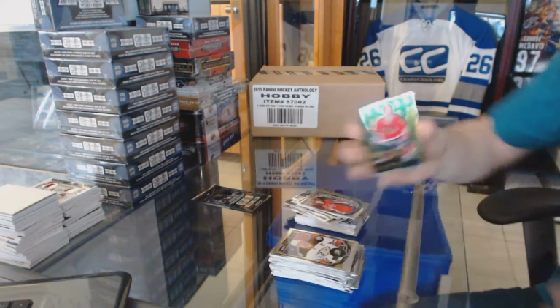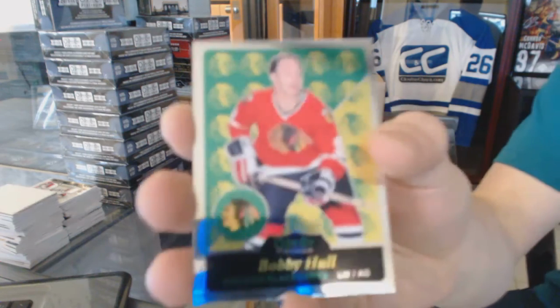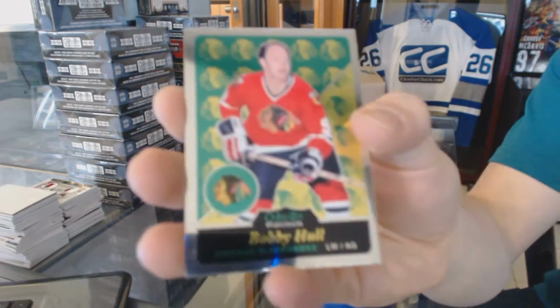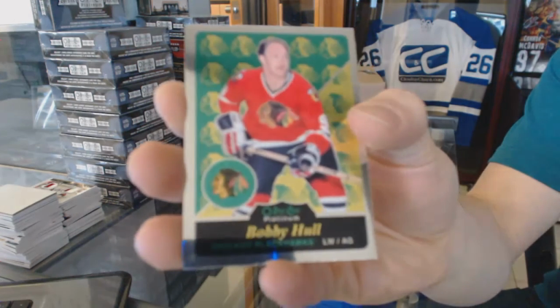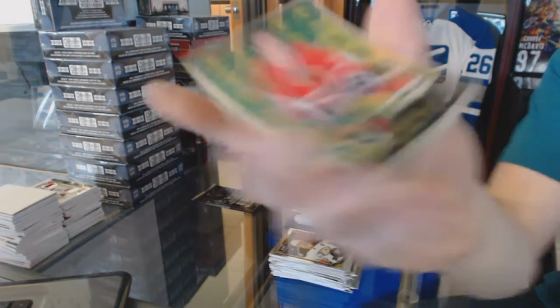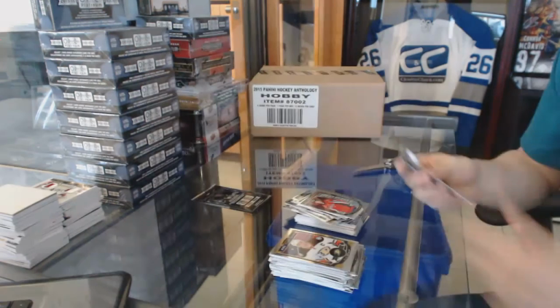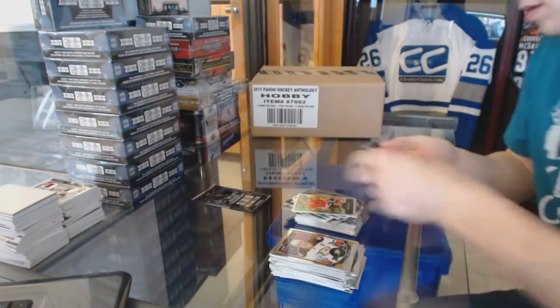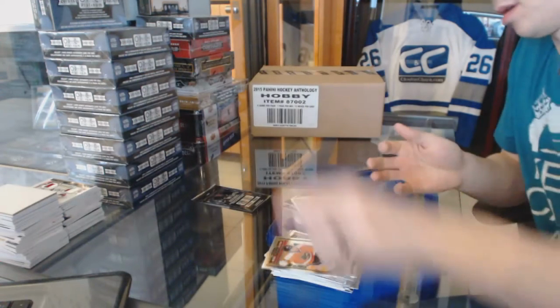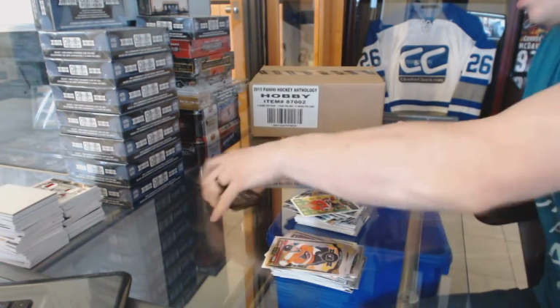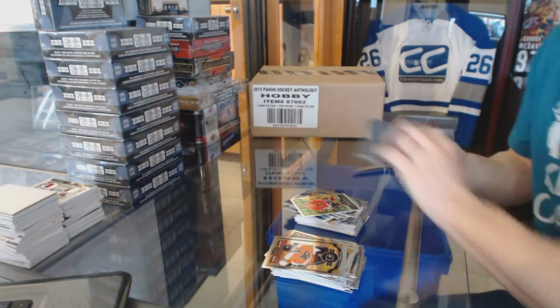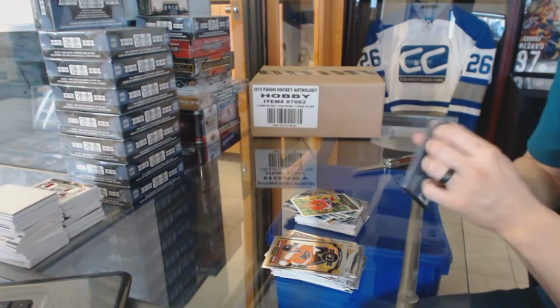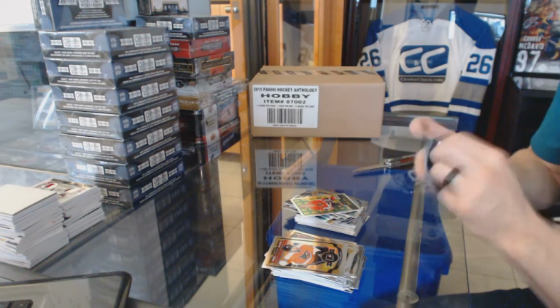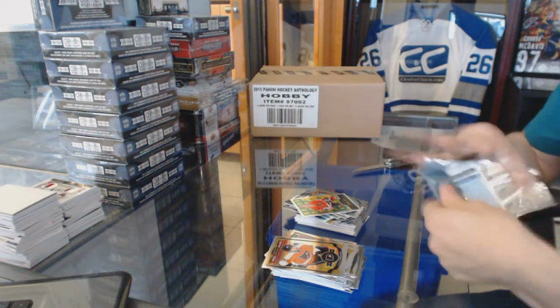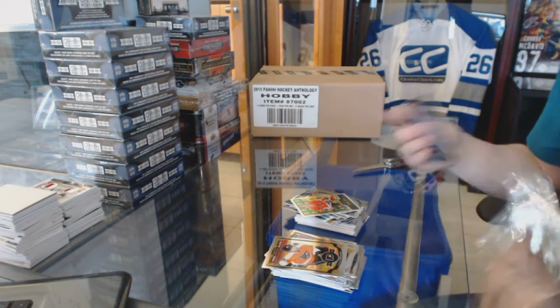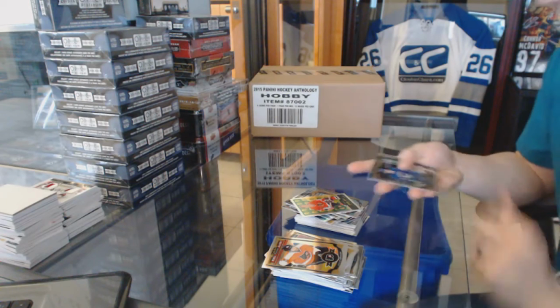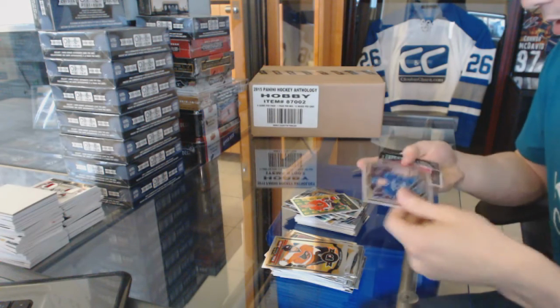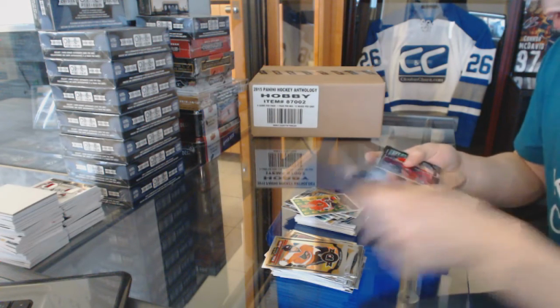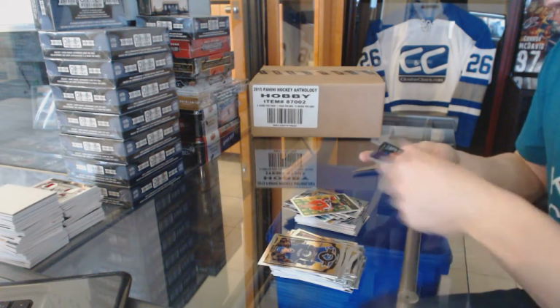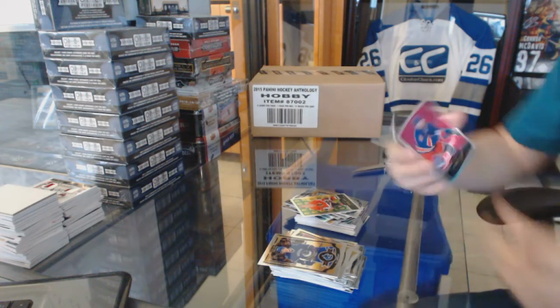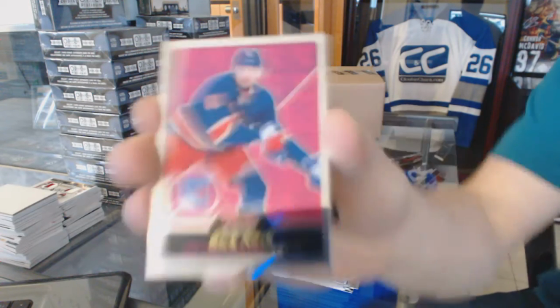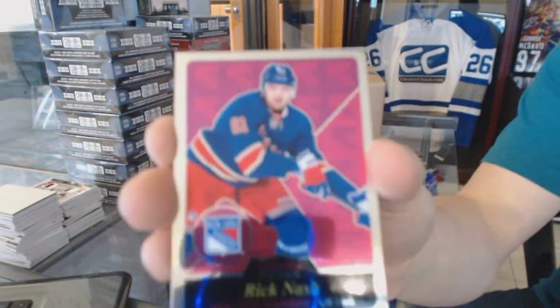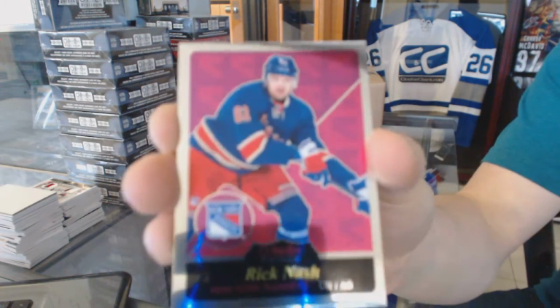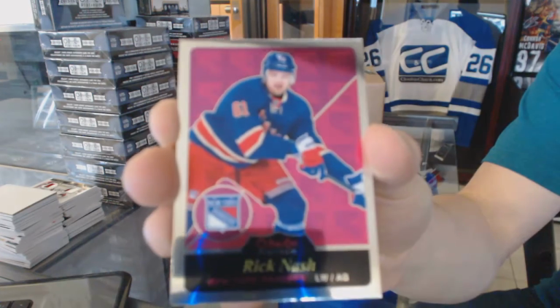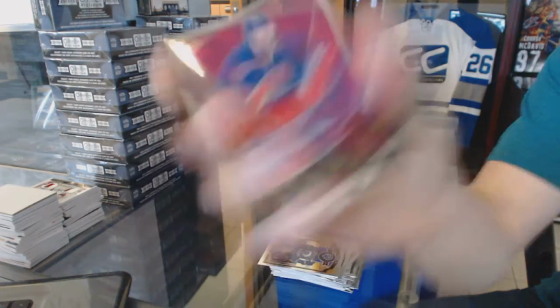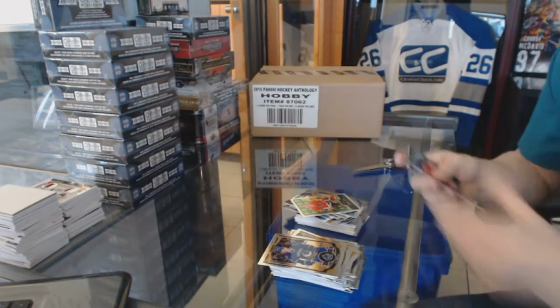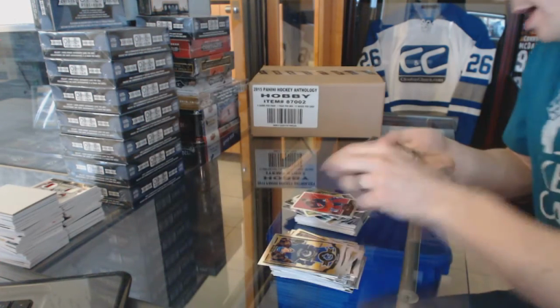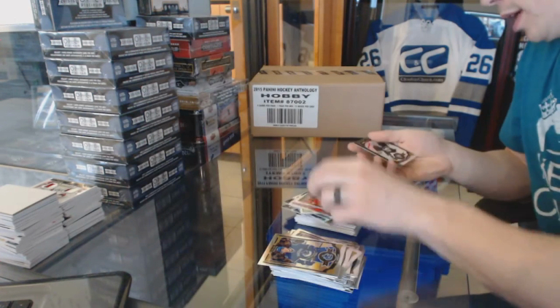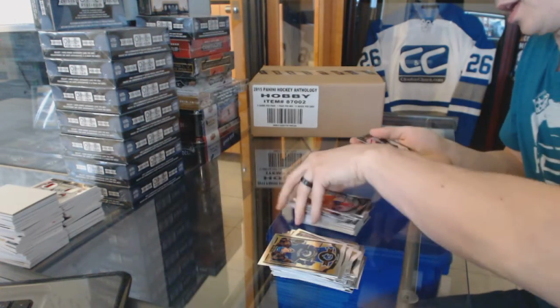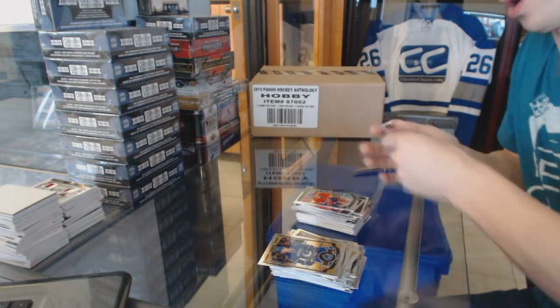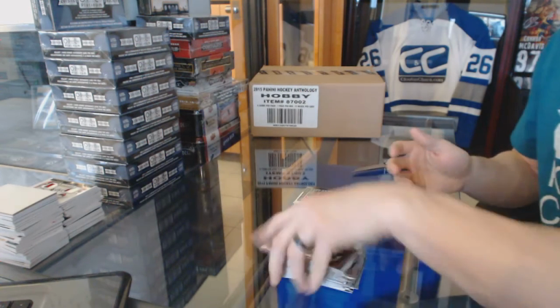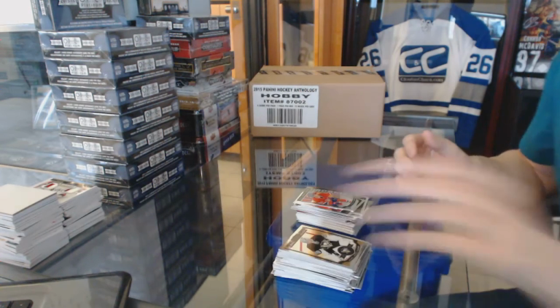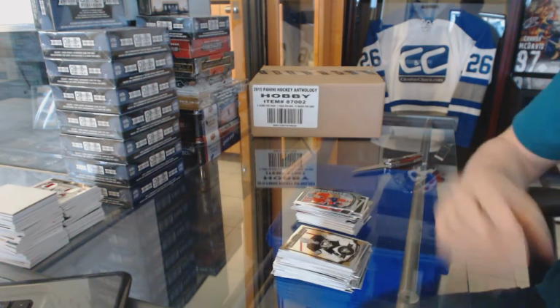Retro Bobby Hull. And a final pack for you boys — that is a retro Rick Nash and a marquee rookie Charles Hudon.